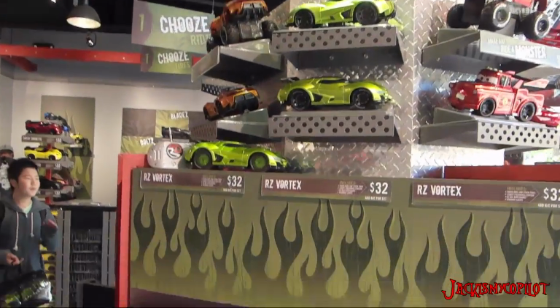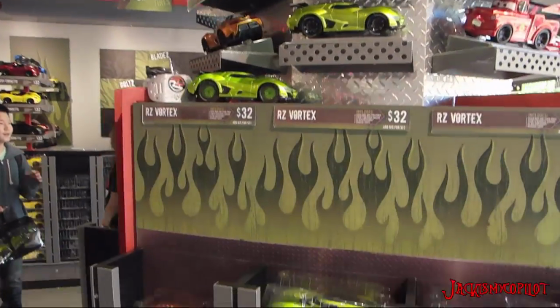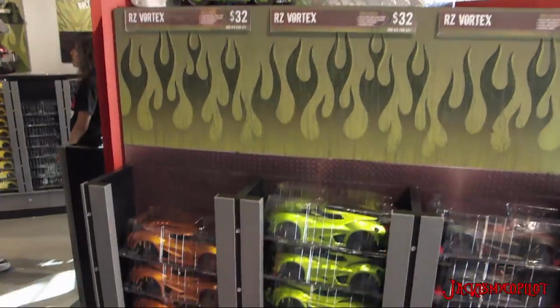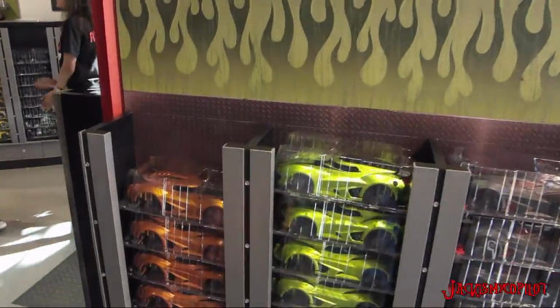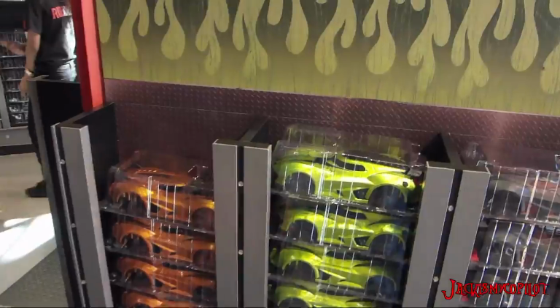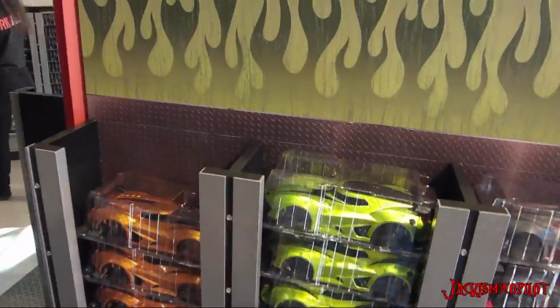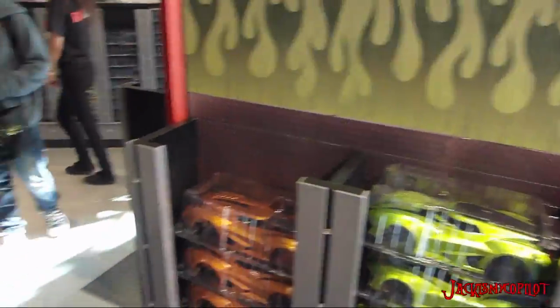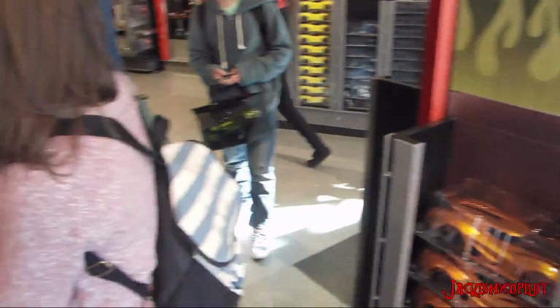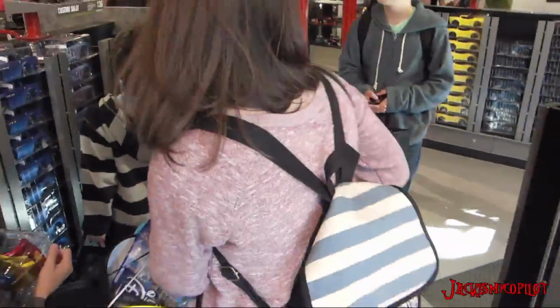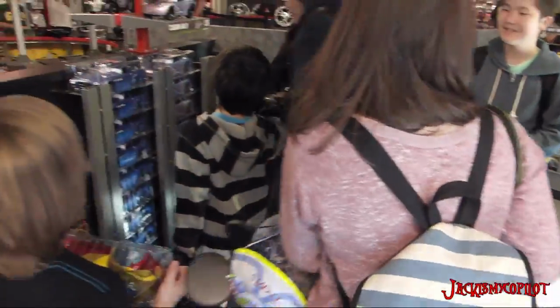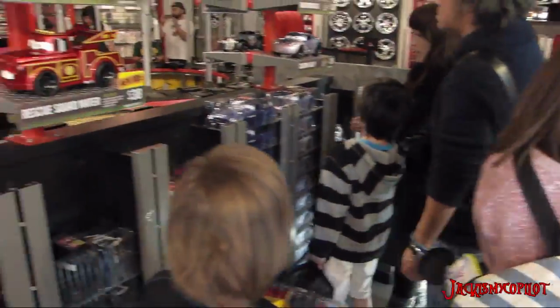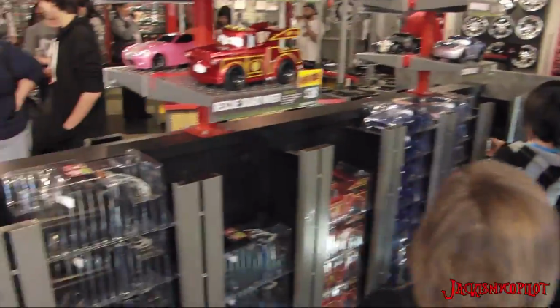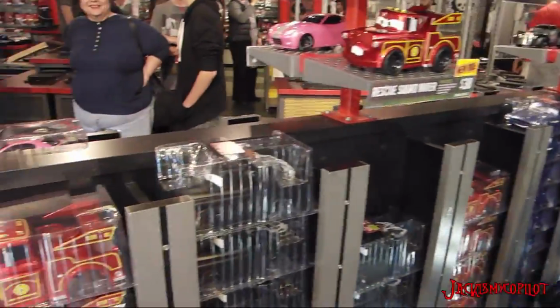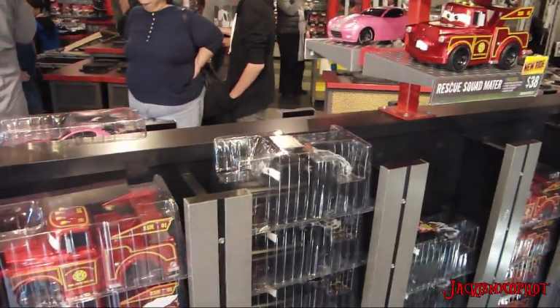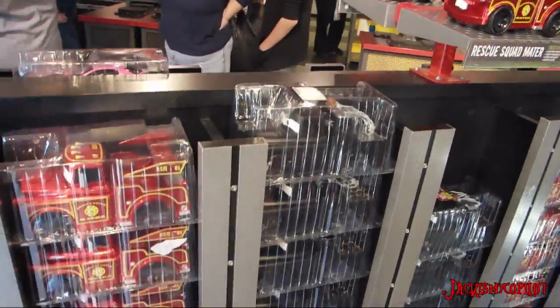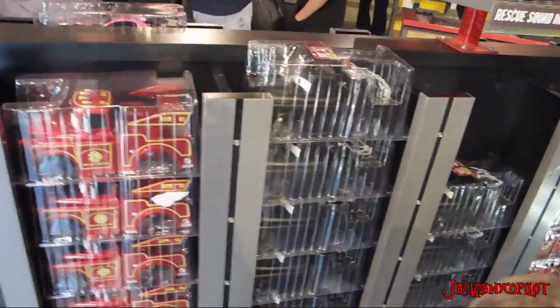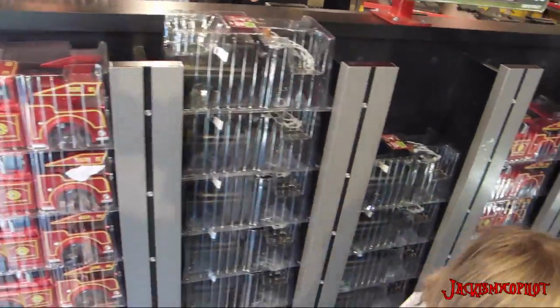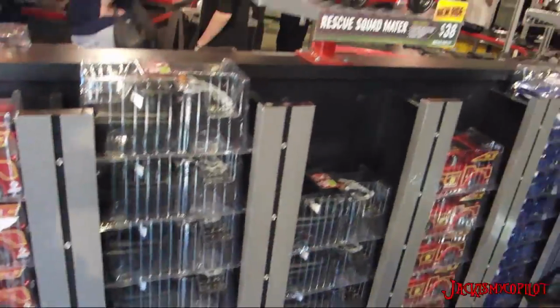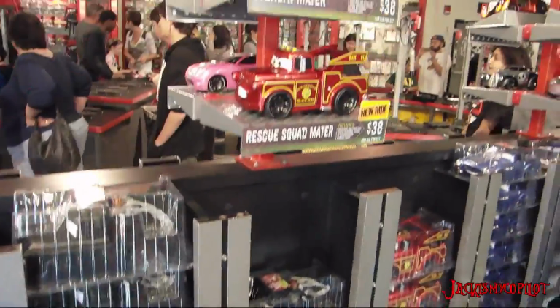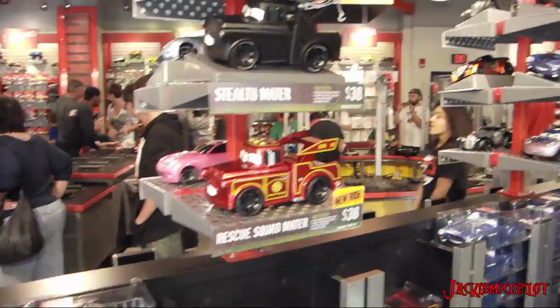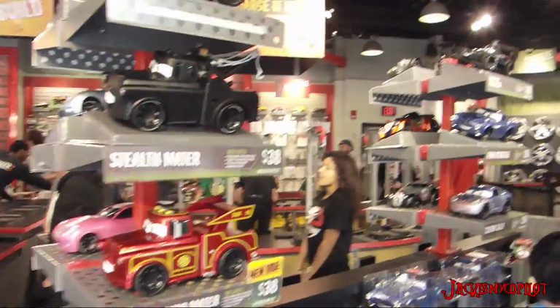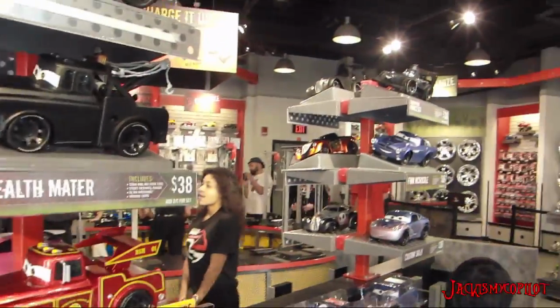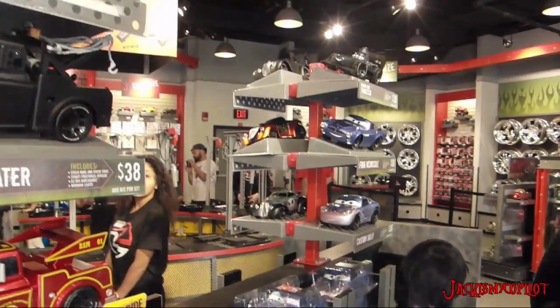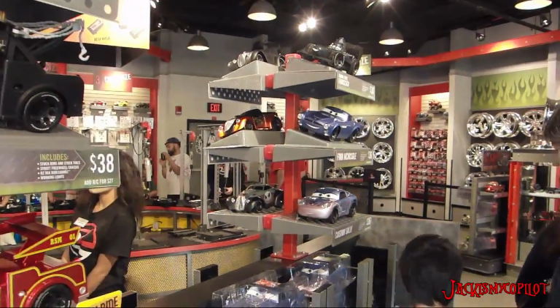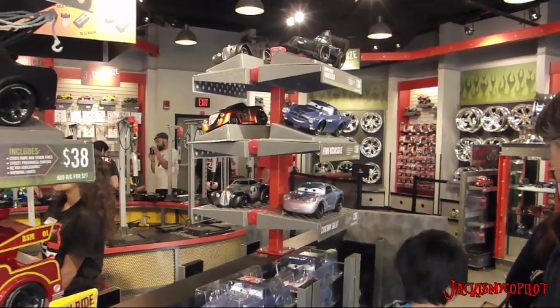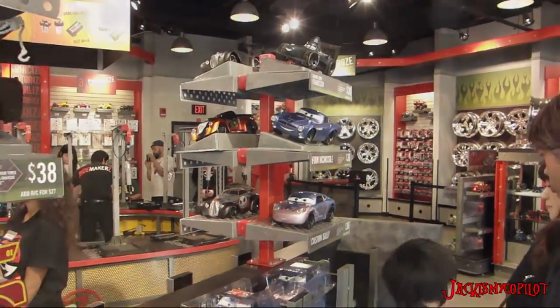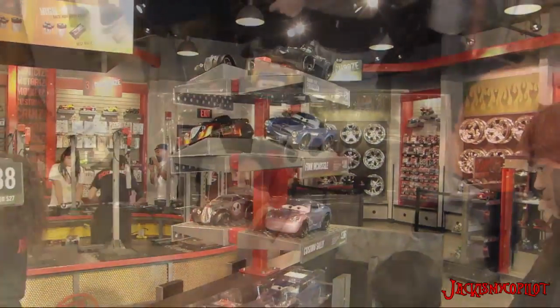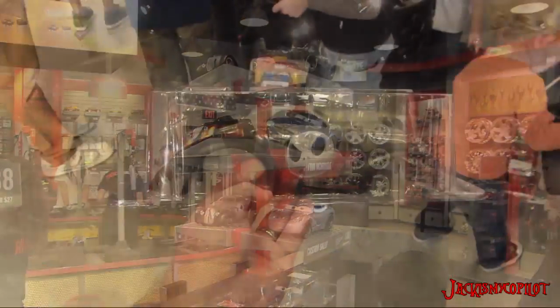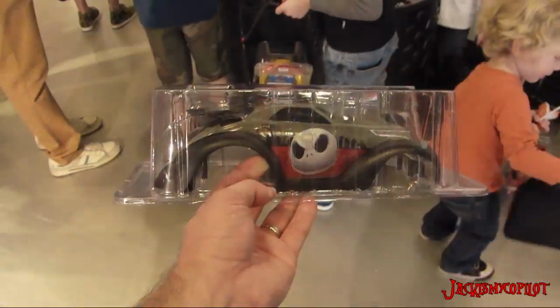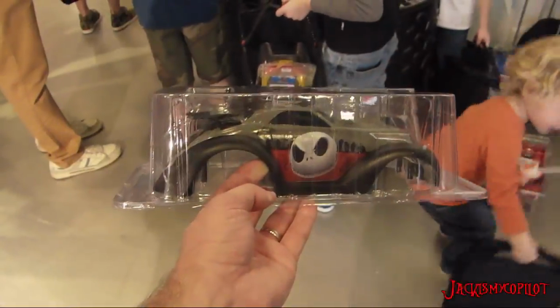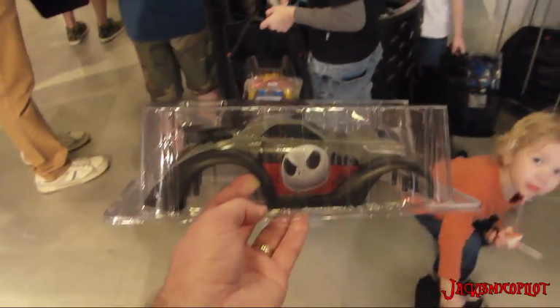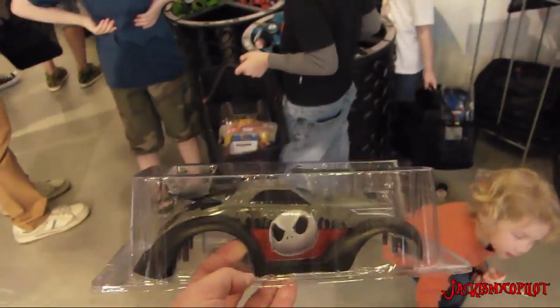The first thing you do is pick out just the body. They have tons of bodies to choose from — regular cars, Disney cars. Obviously I picked the Jack one.